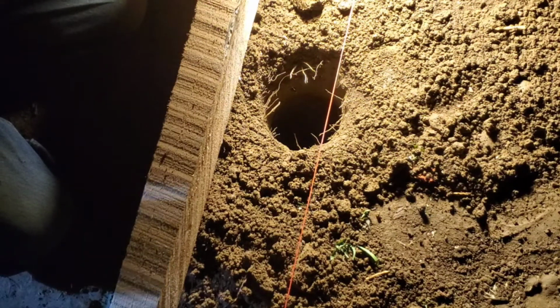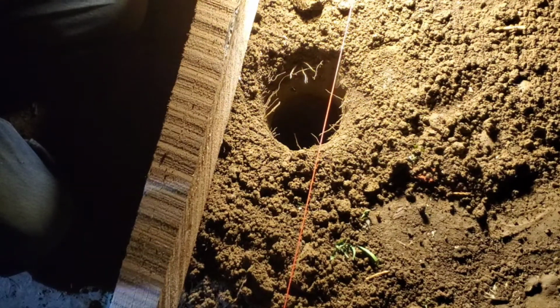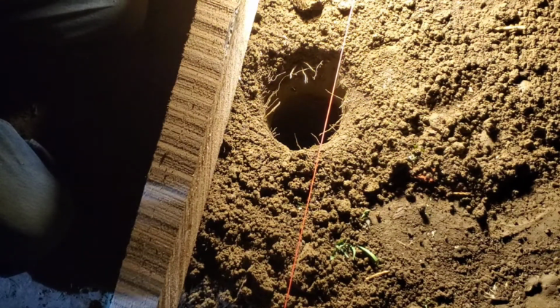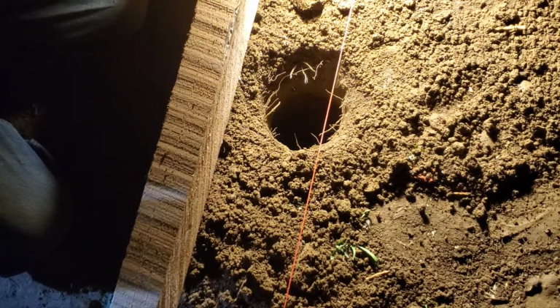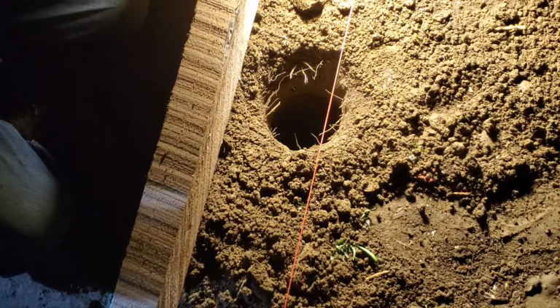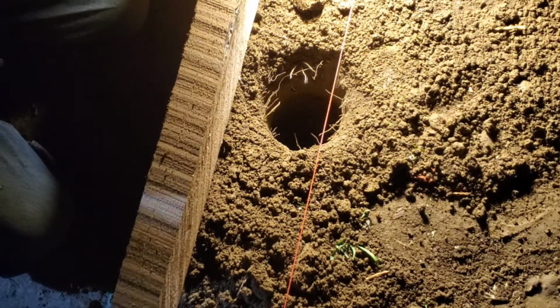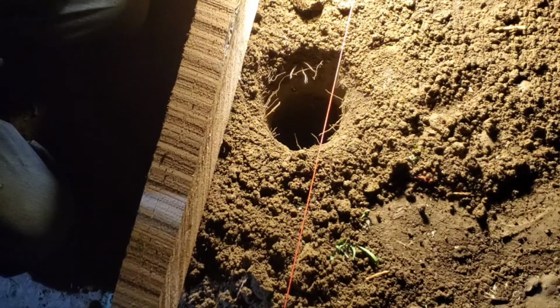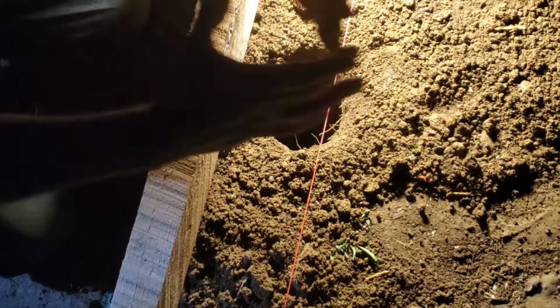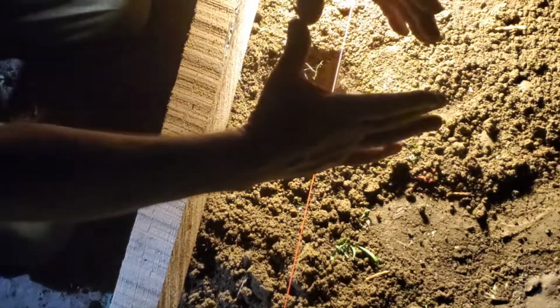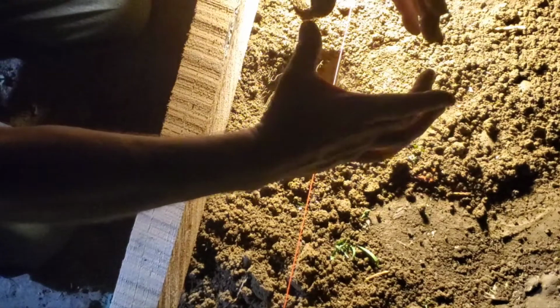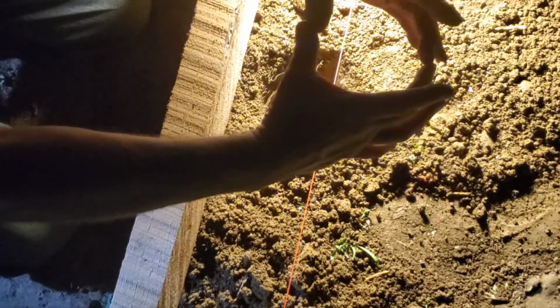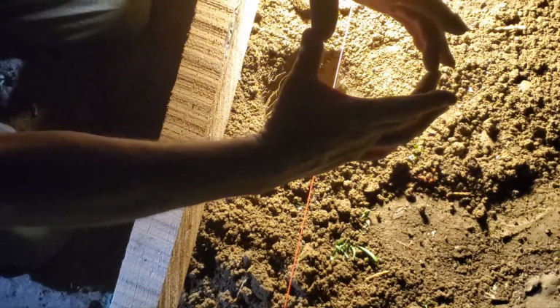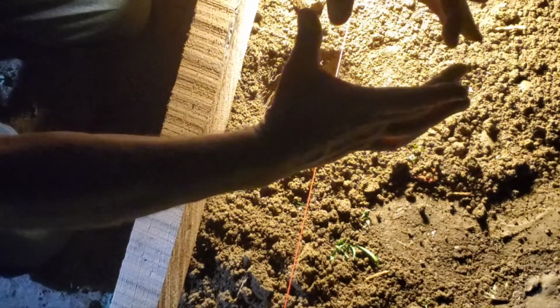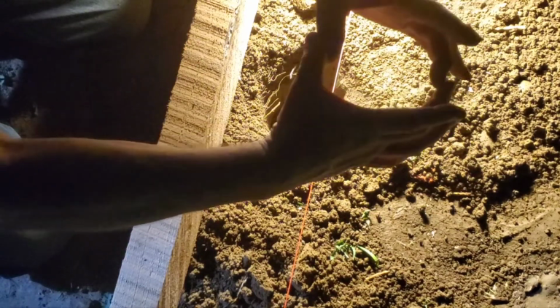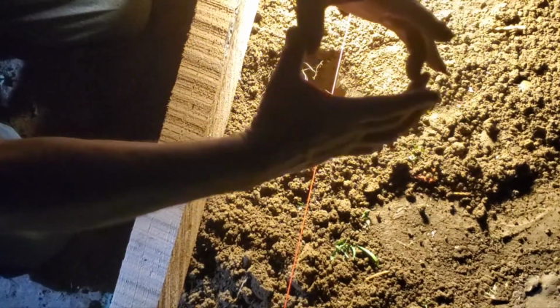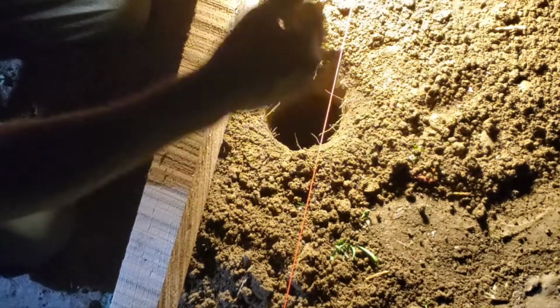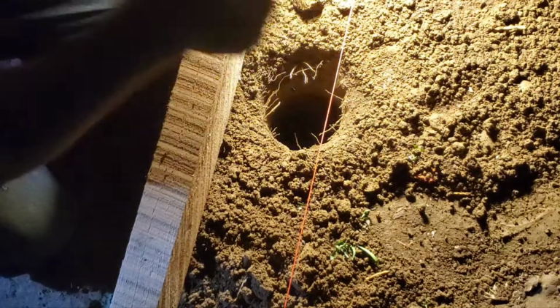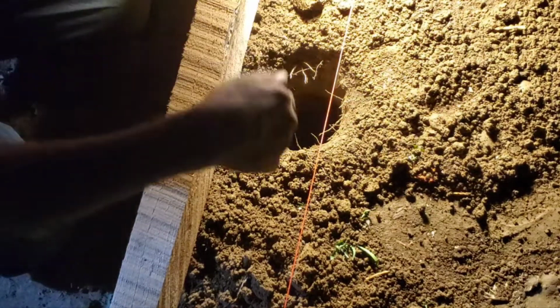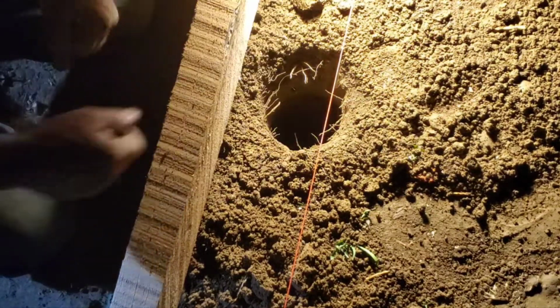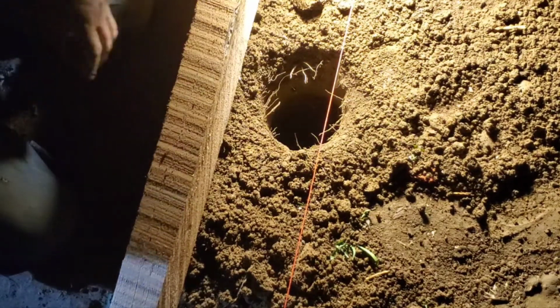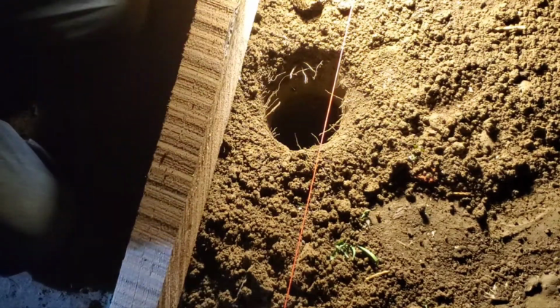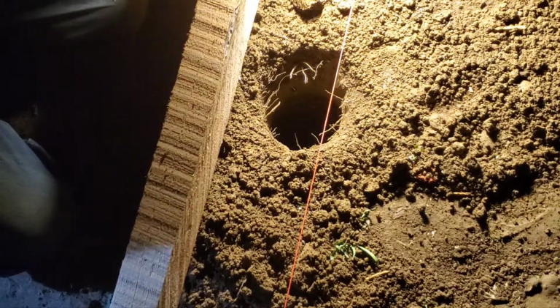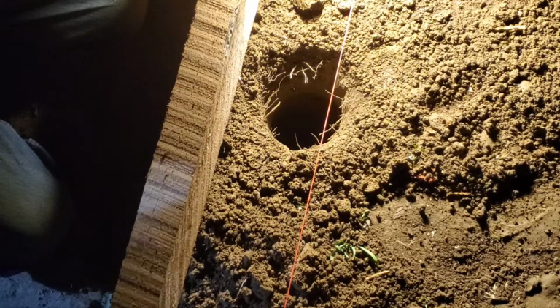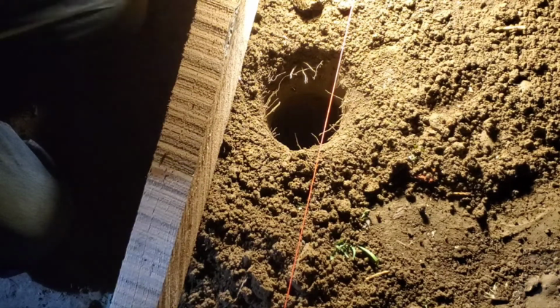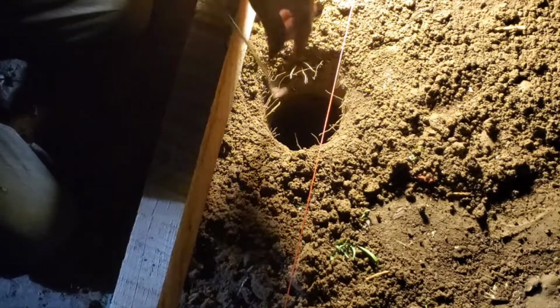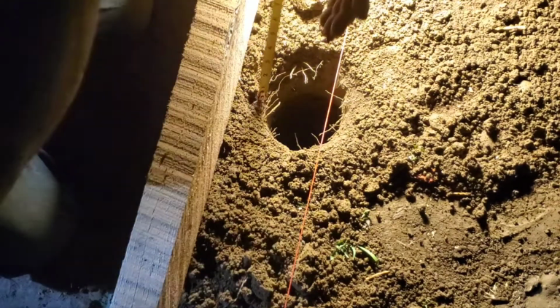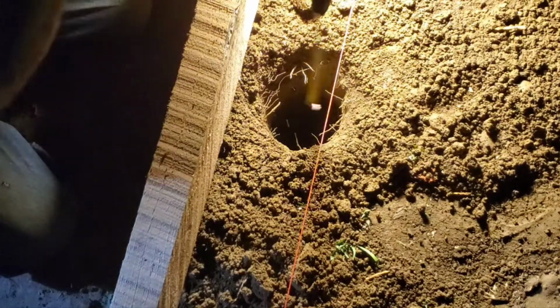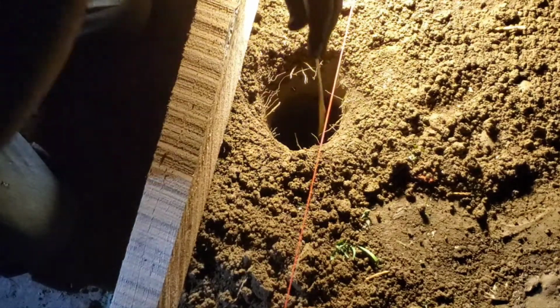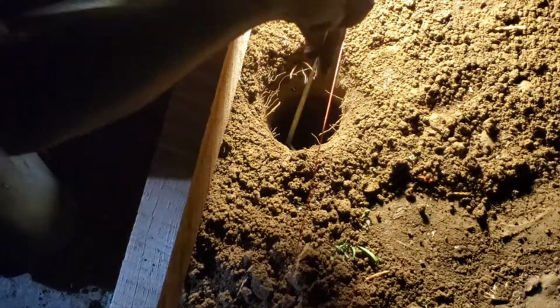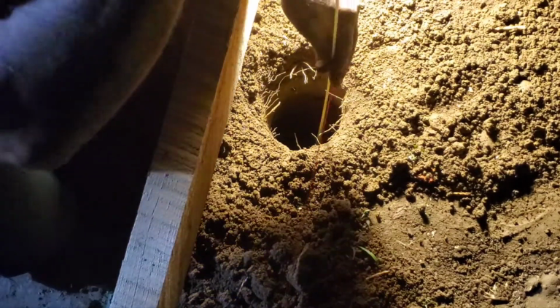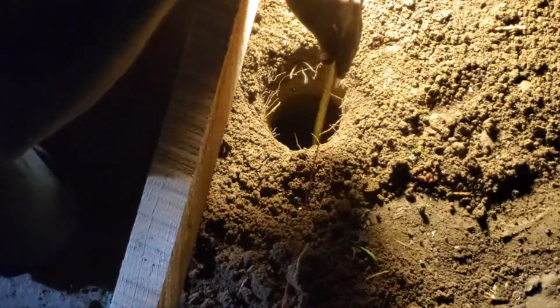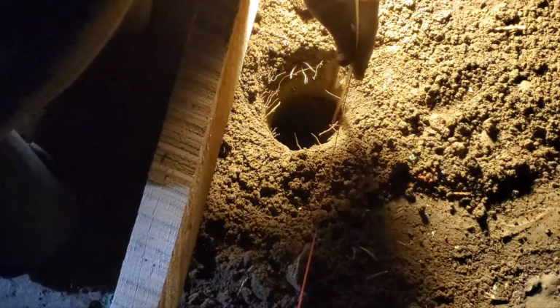I take my electric plane and I plane off the square of the four-by-four to make it round, then plop it right in the hole. I'll be doing that in a minute, once I get this down to where I want it.